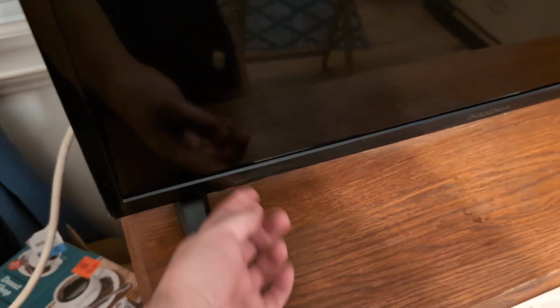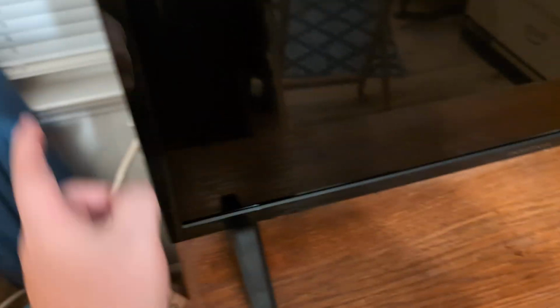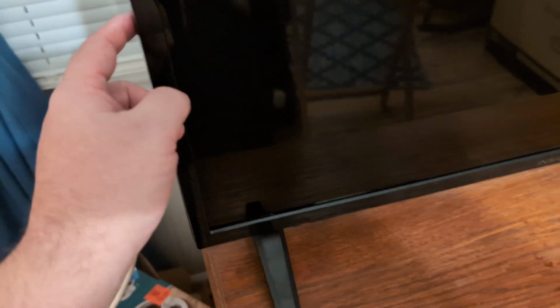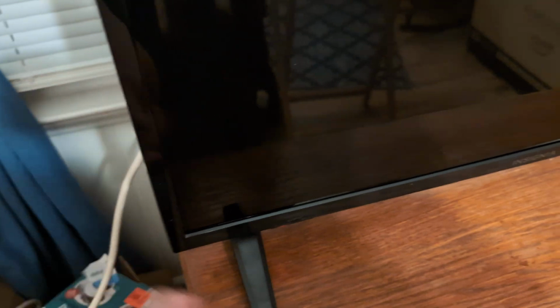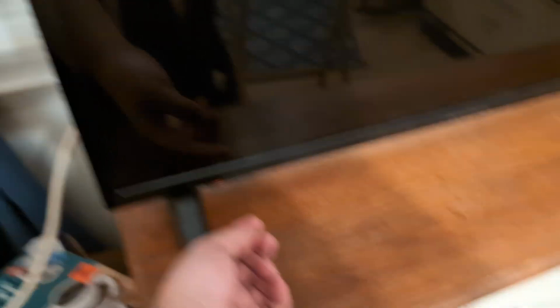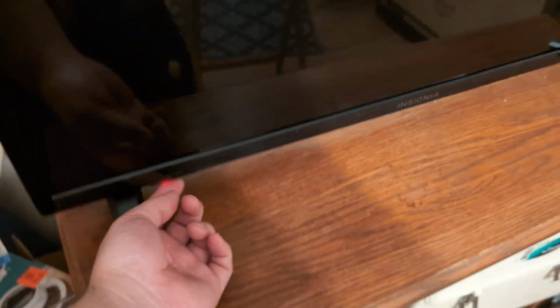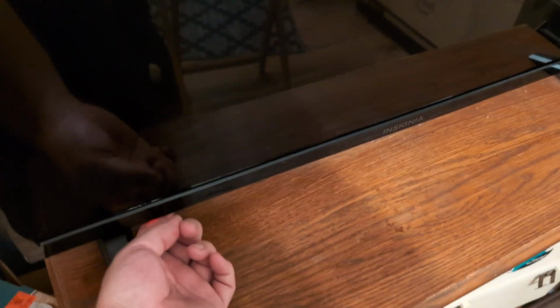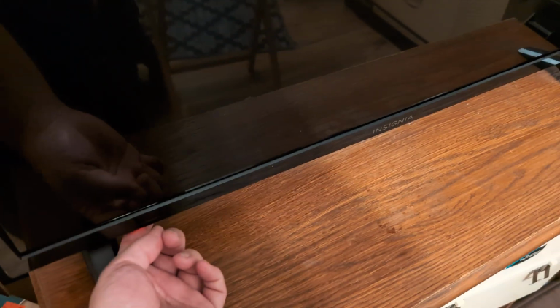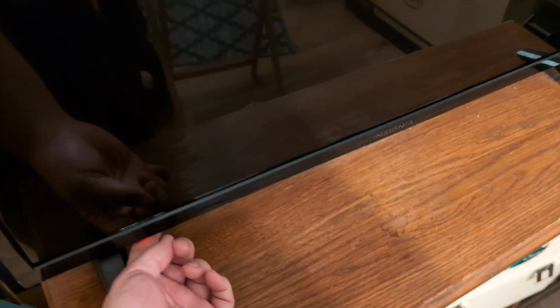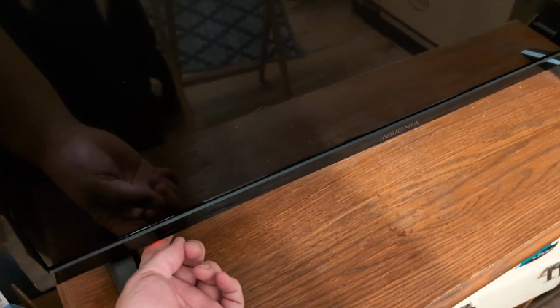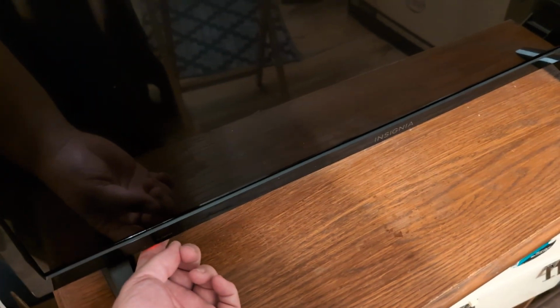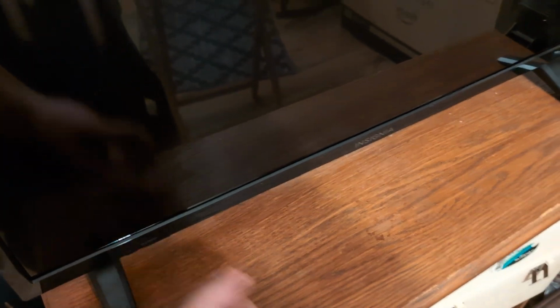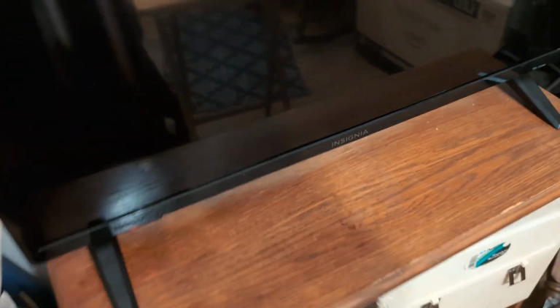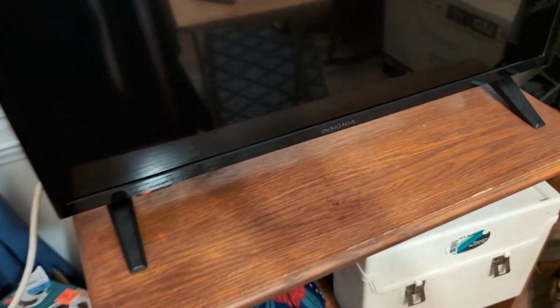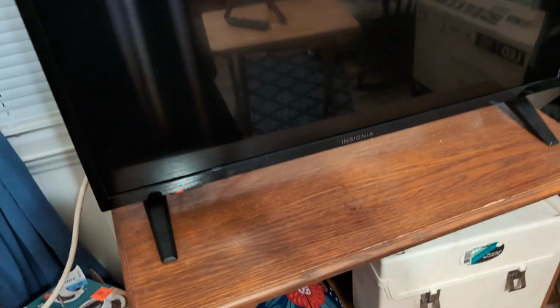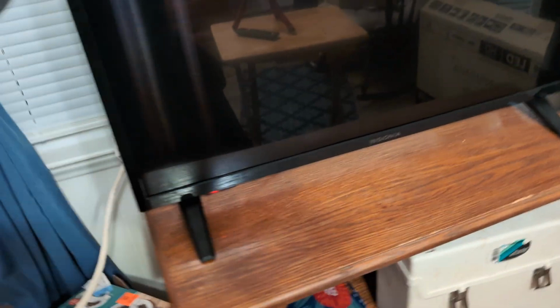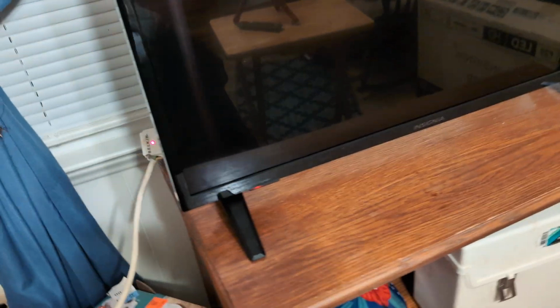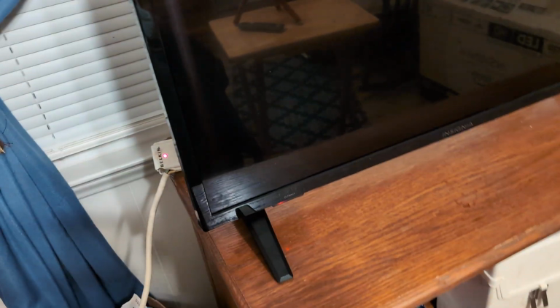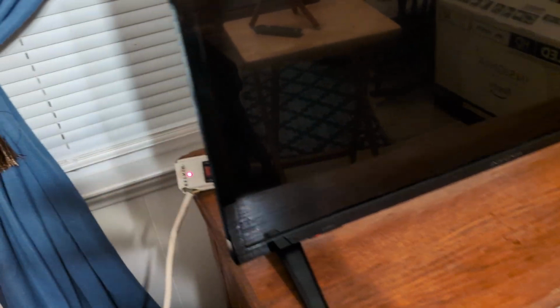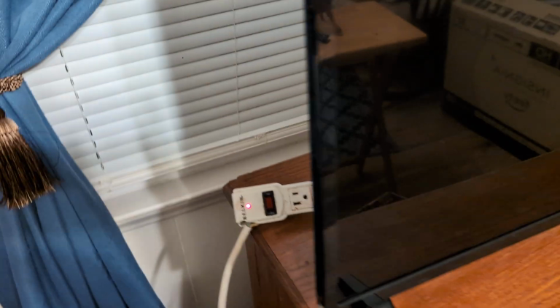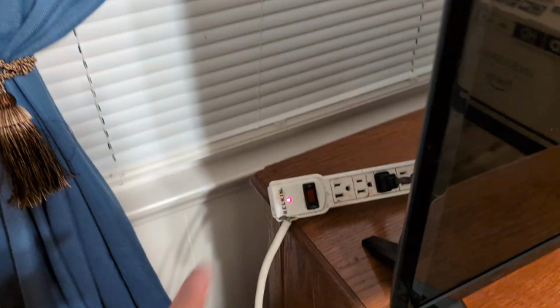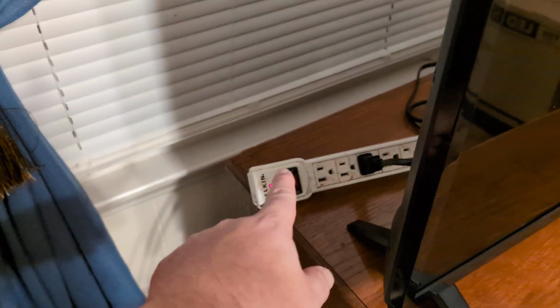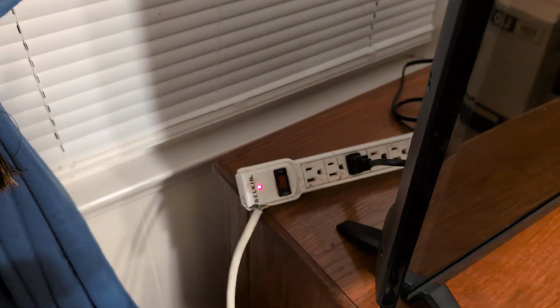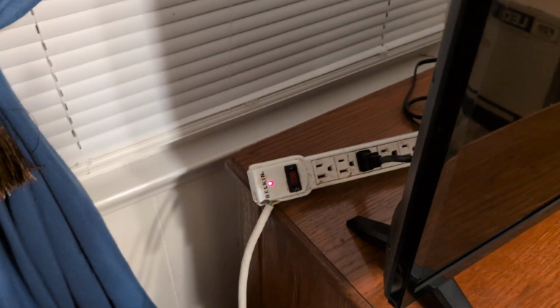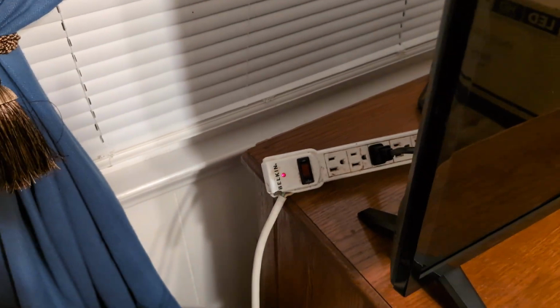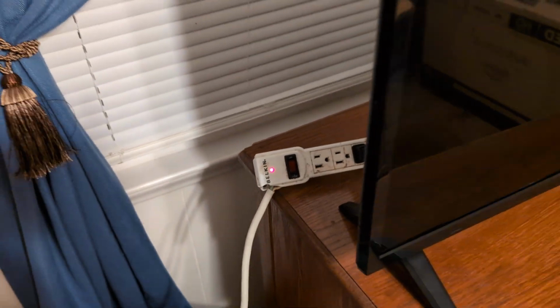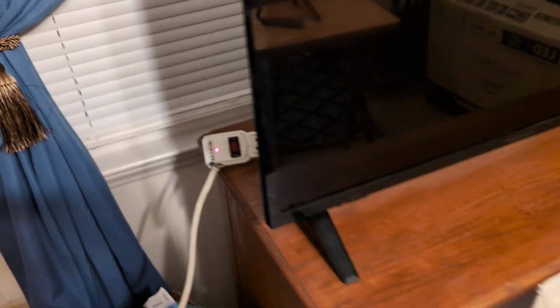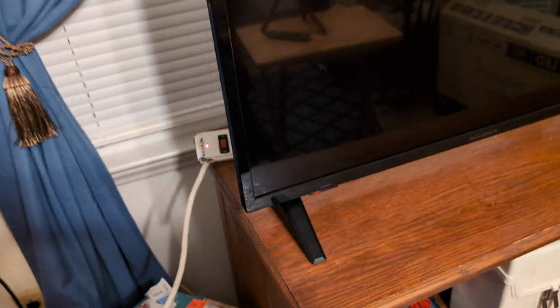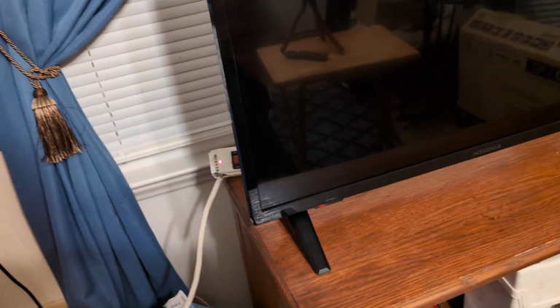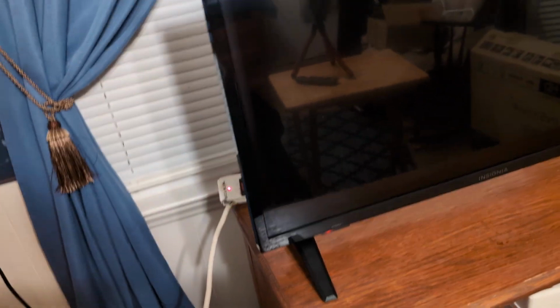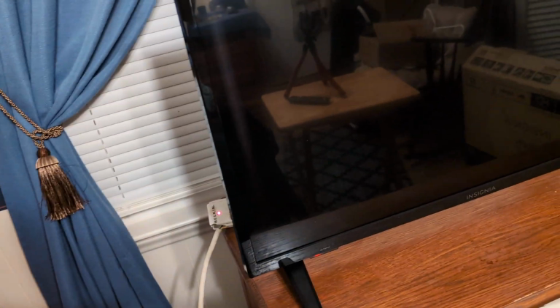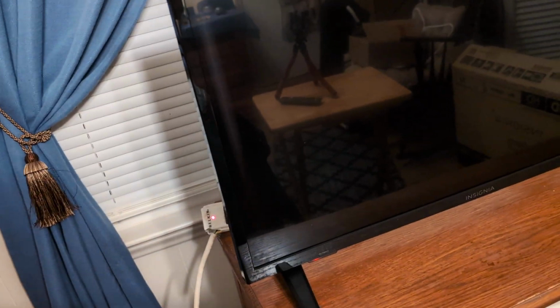The power button could be on the side of the TV. Hold that down for 30 seconds, let go, then plug it back in and see if that works.